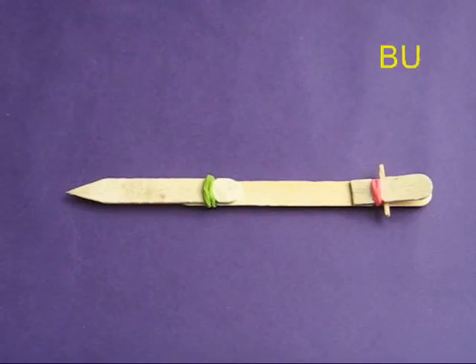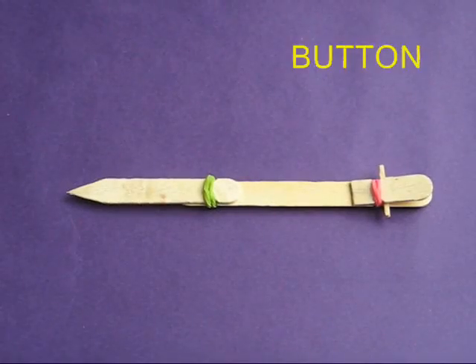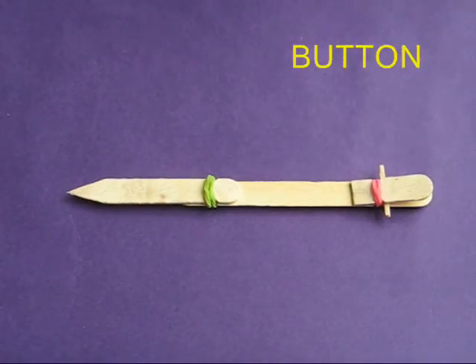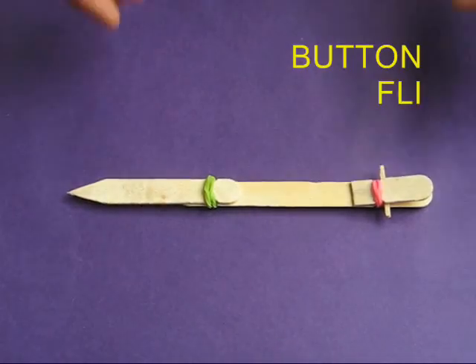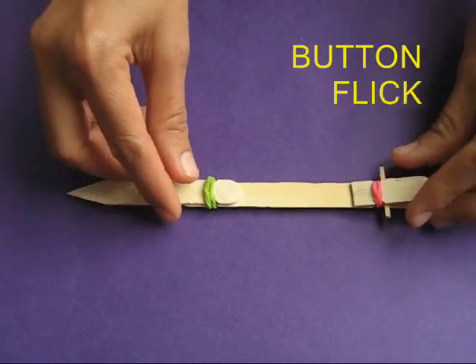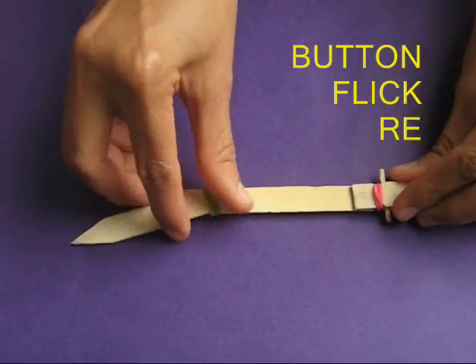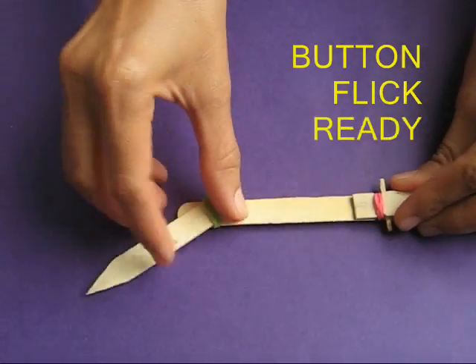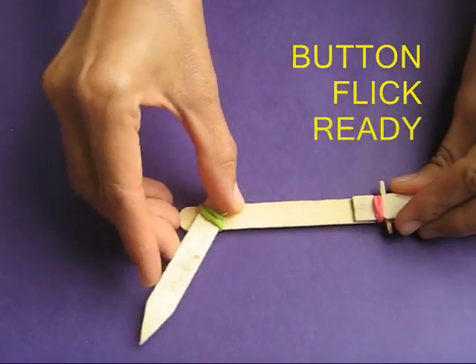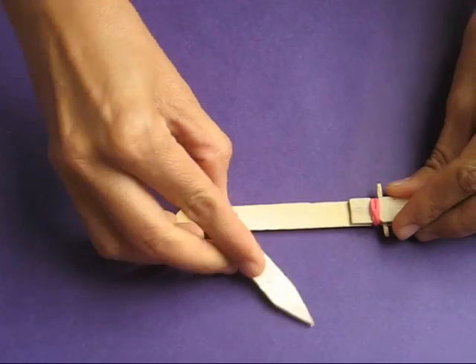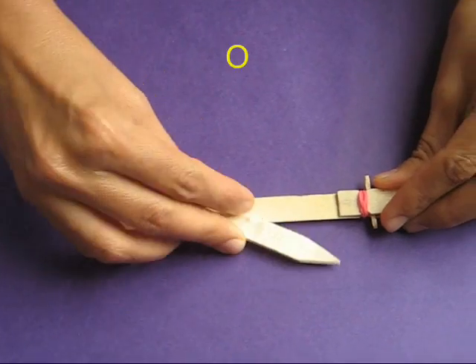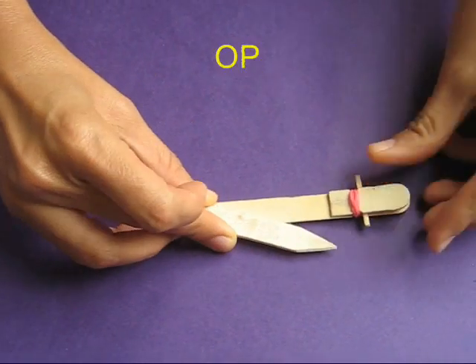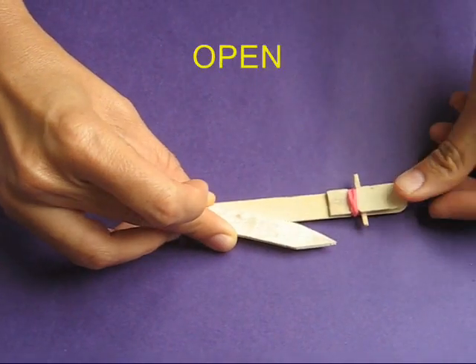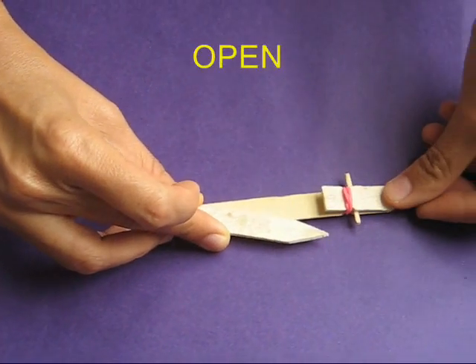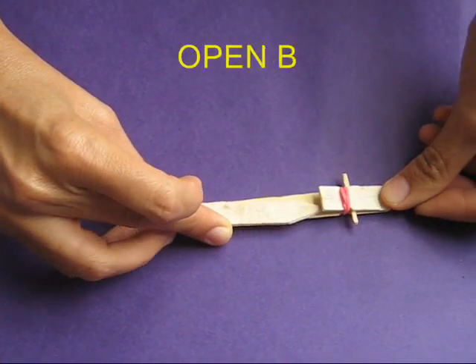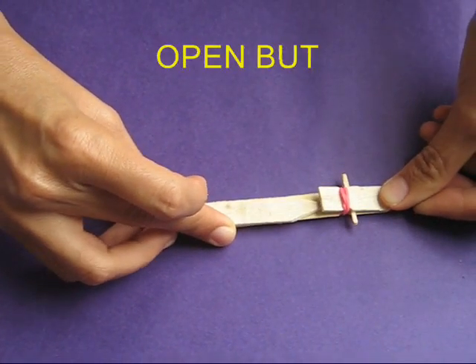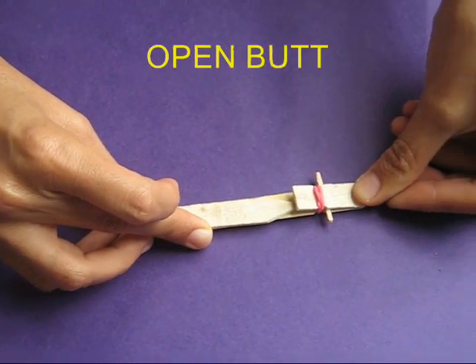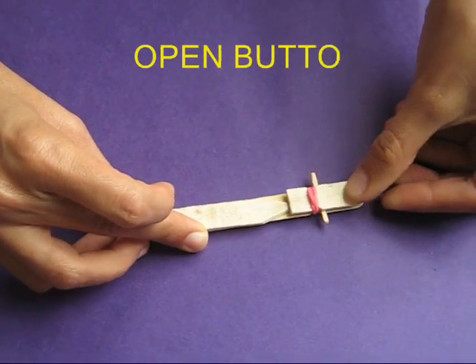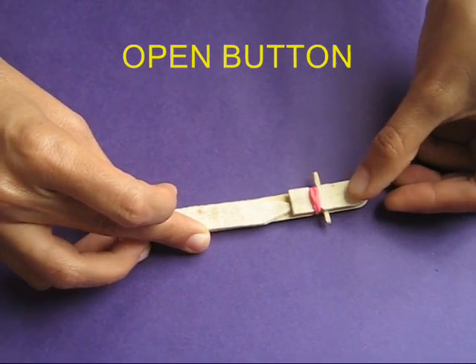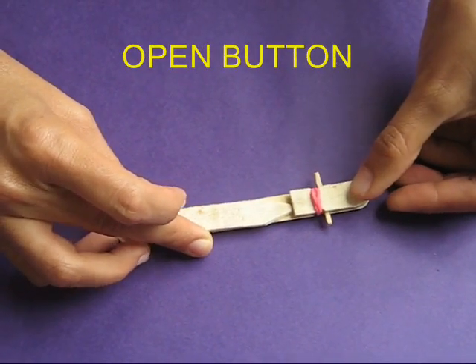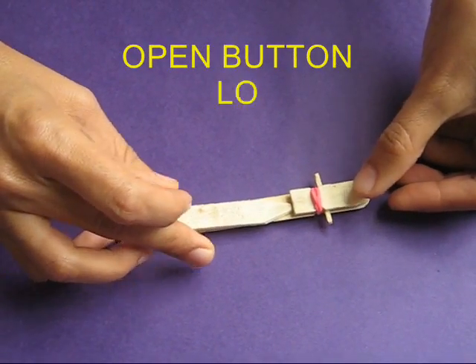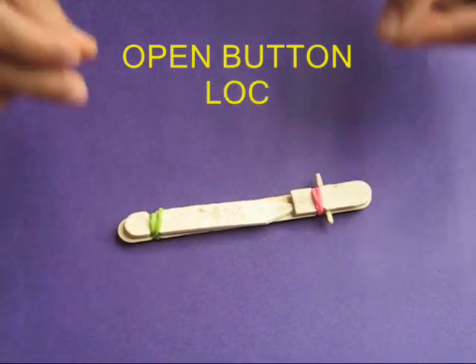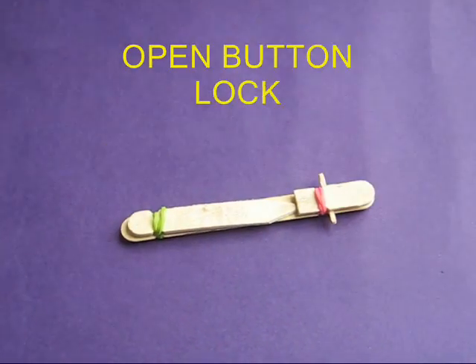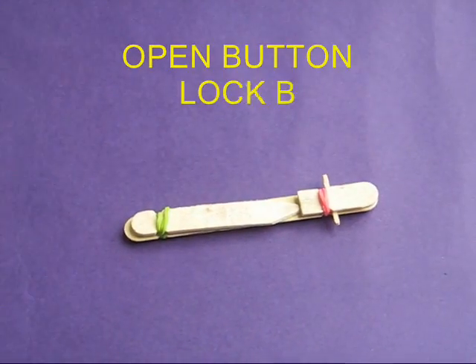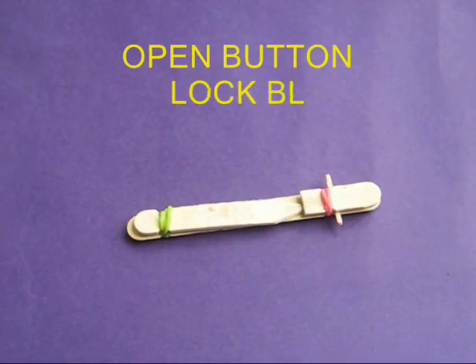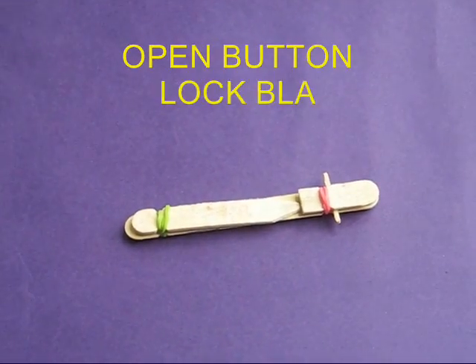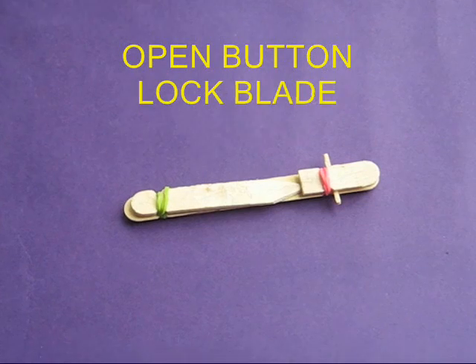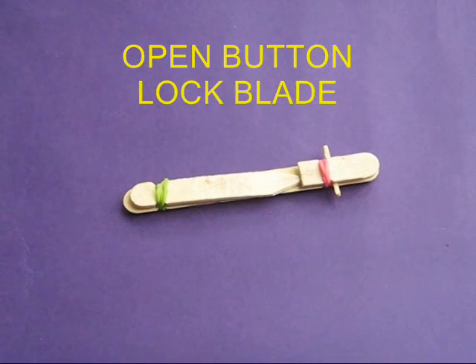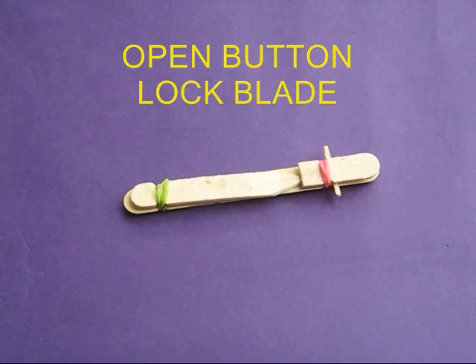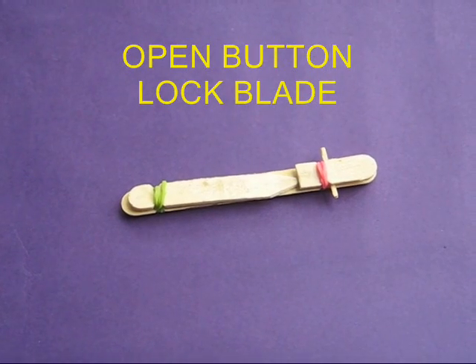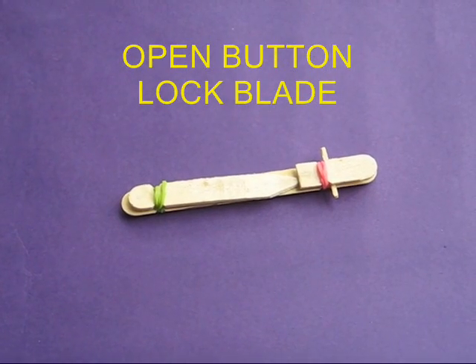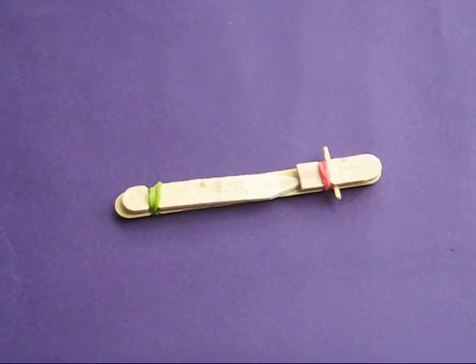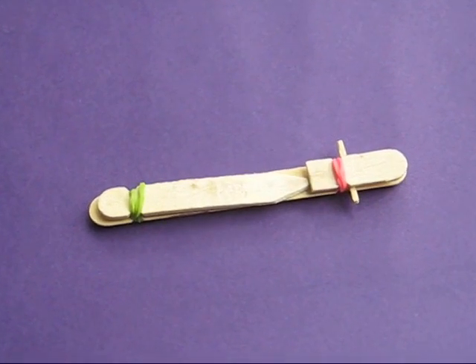The funny flick is ready to play. Rotate the blade and place it in the lock. On pressing the small stick, the blade will flick.